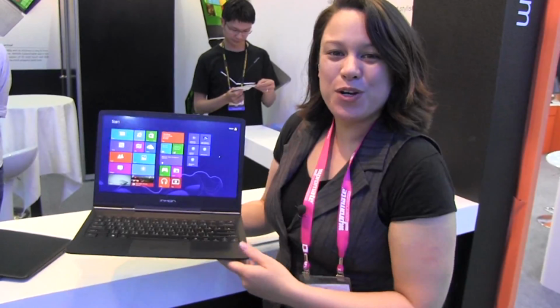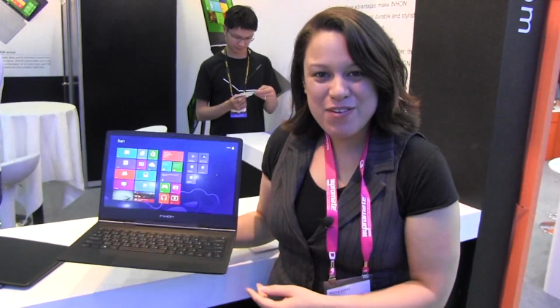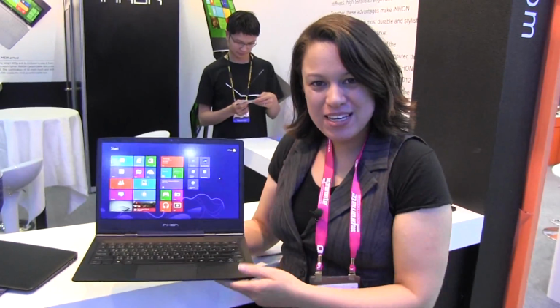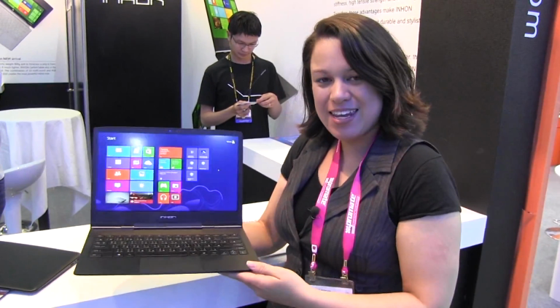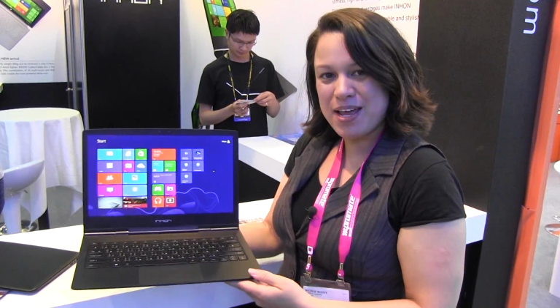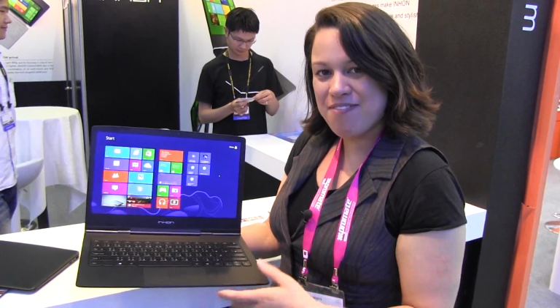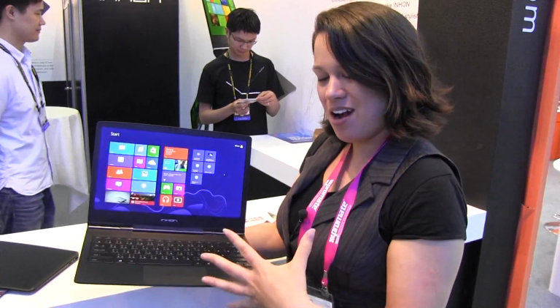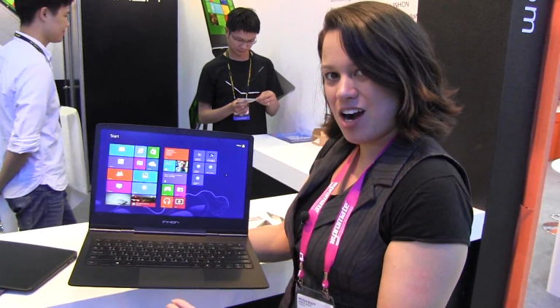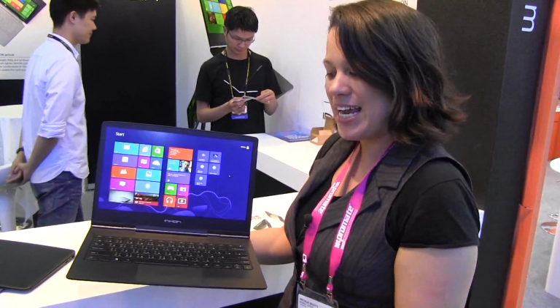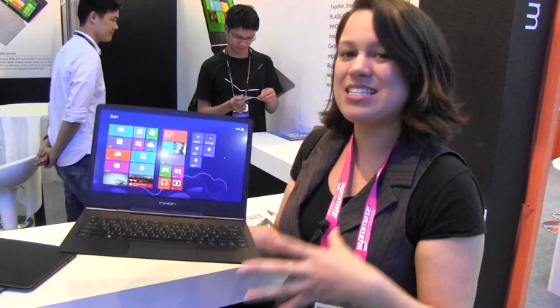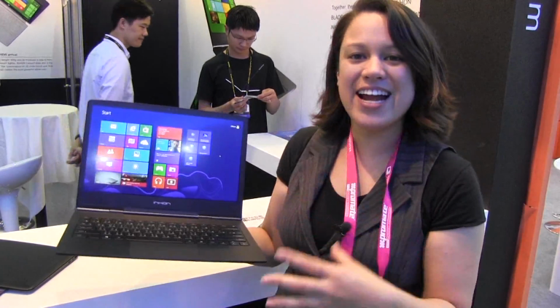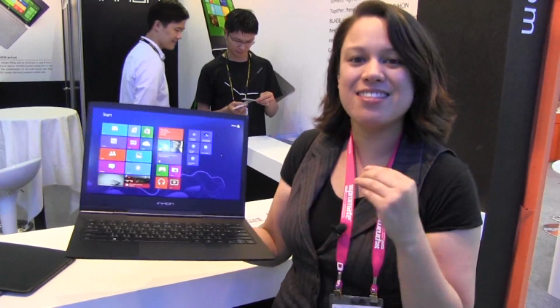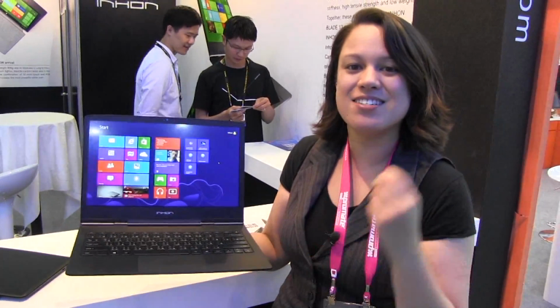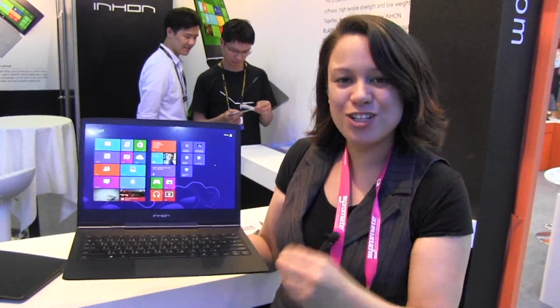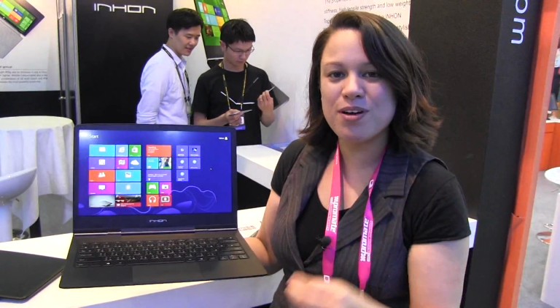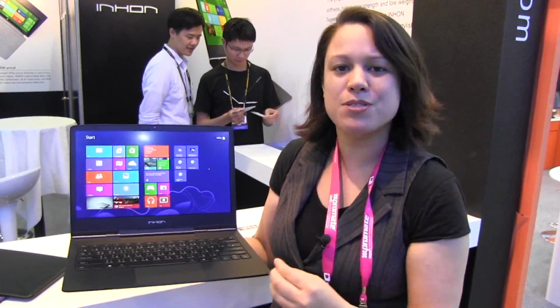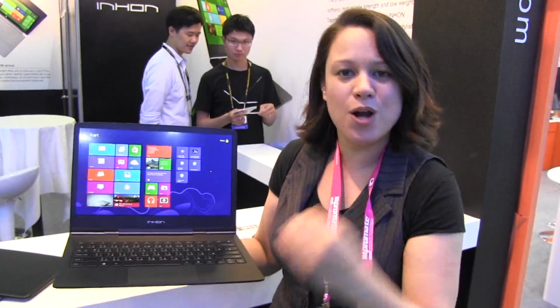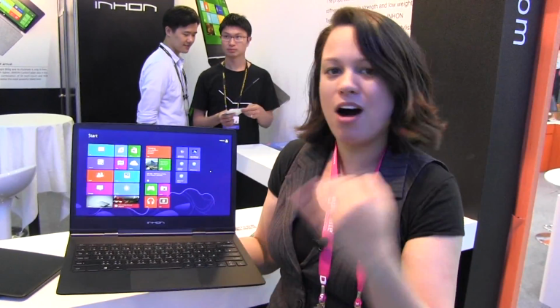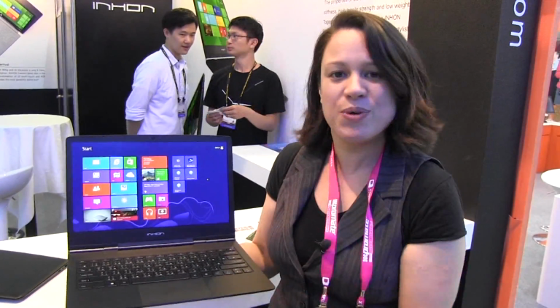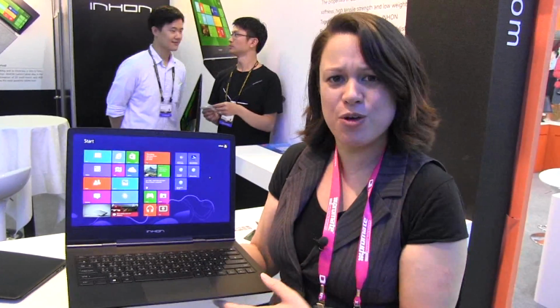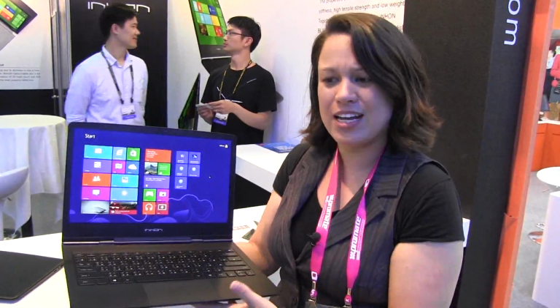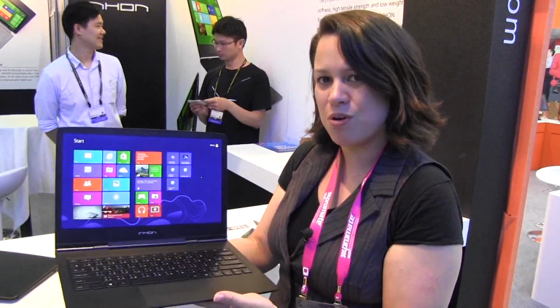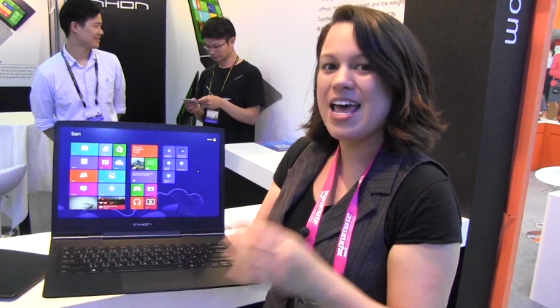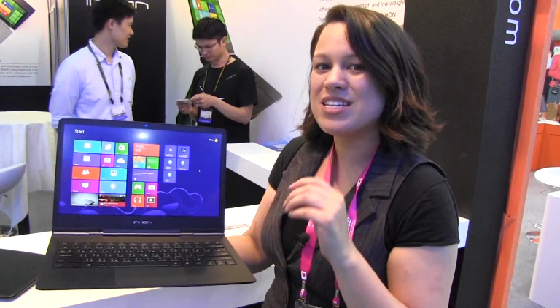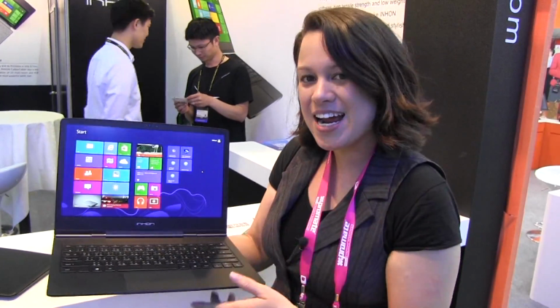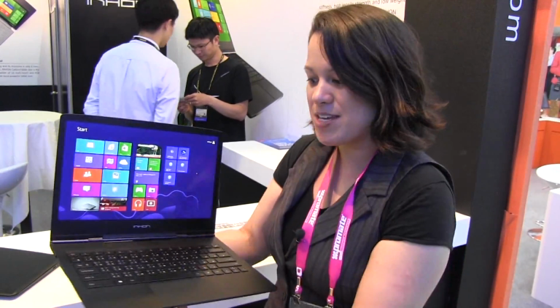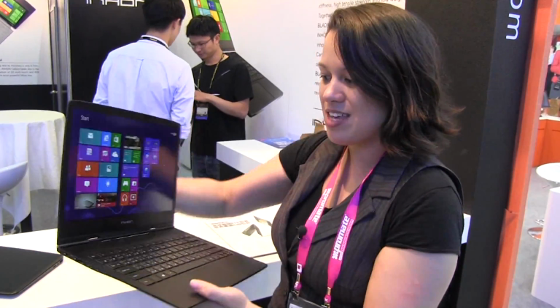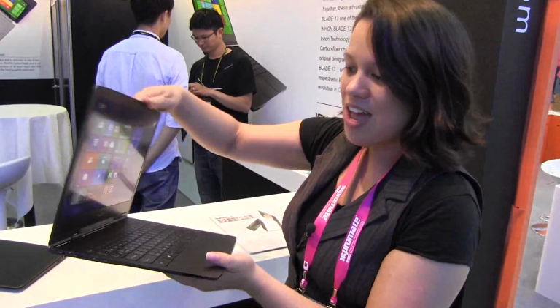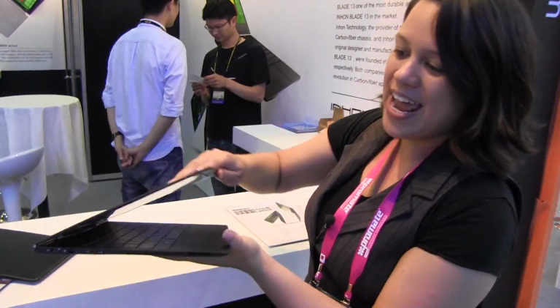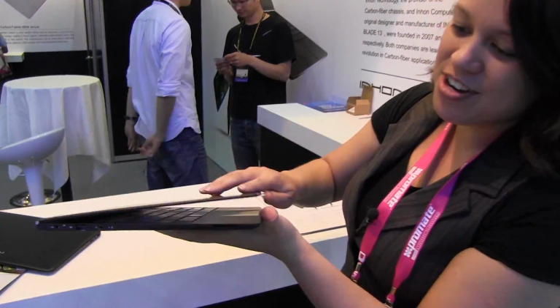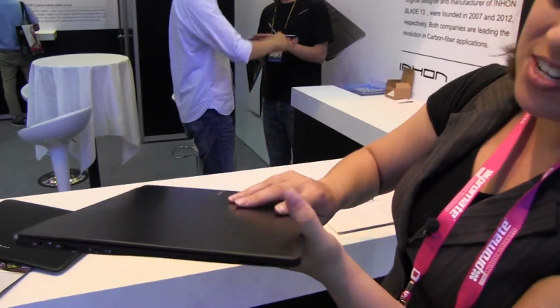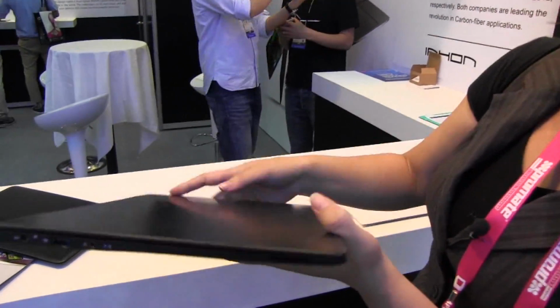Nicole Scott here from Mobile Geeks, and here we have the Inhan Carbon Blade. This is the lightest and thinnest ultrabook, laptop, notebook — ultra thin, whatever you want to call it — in the world. It is 9.9 millimeters thick and 870 grams.